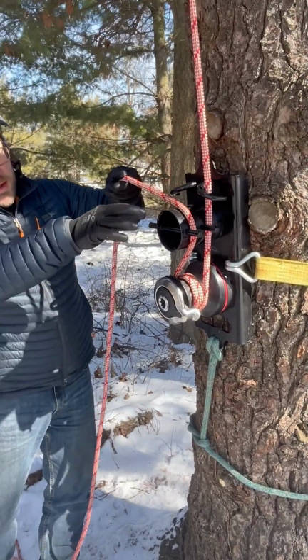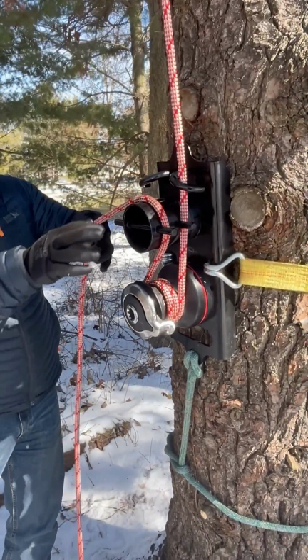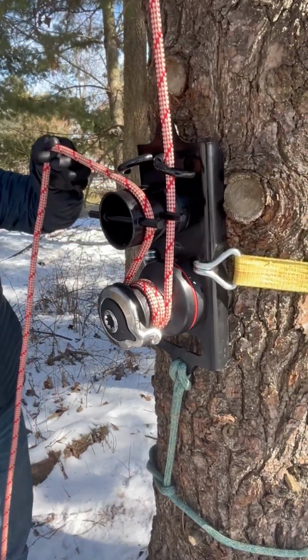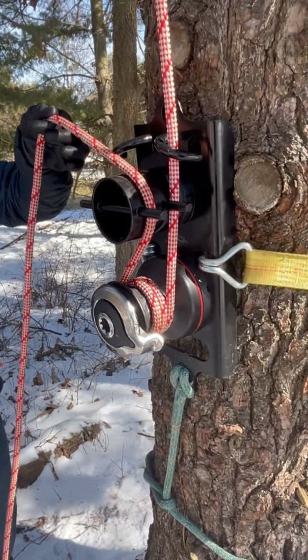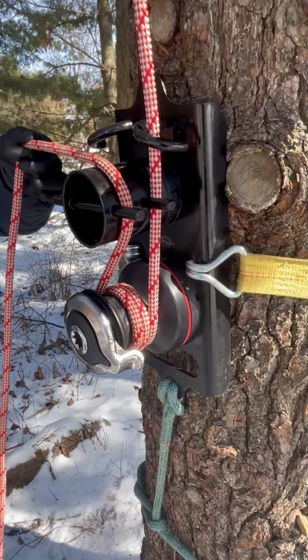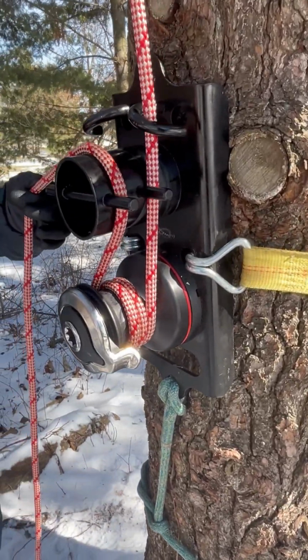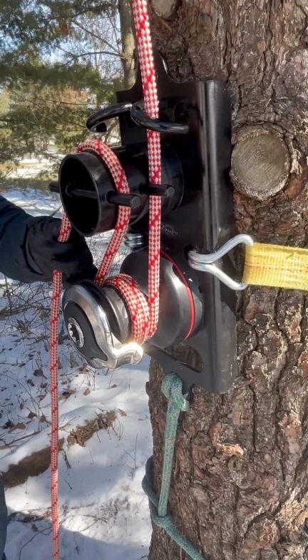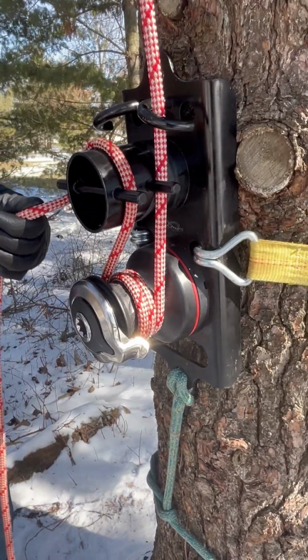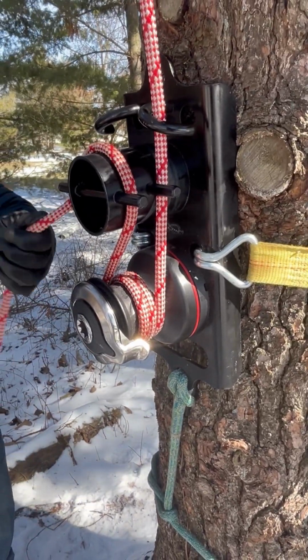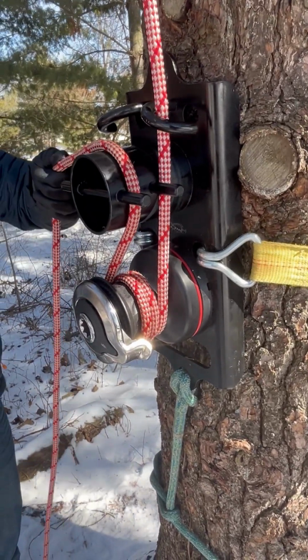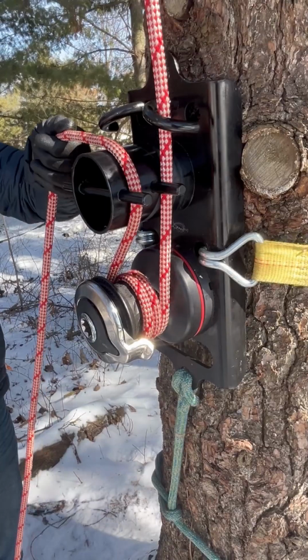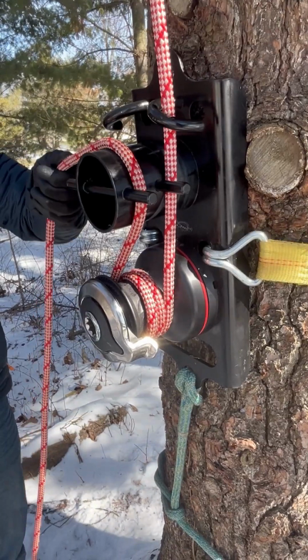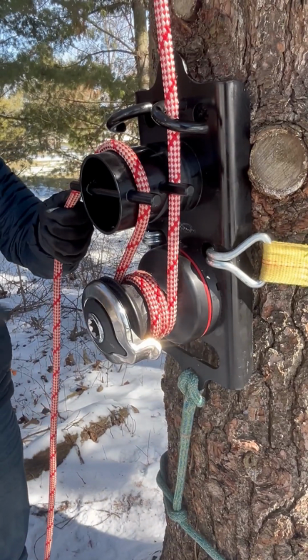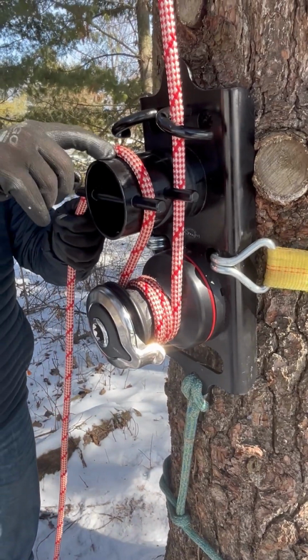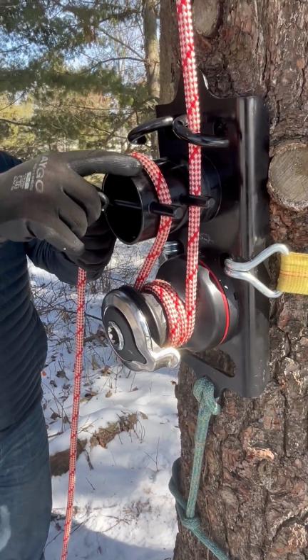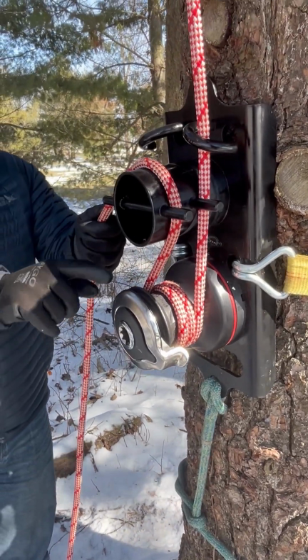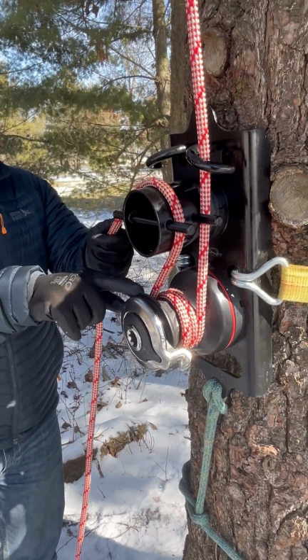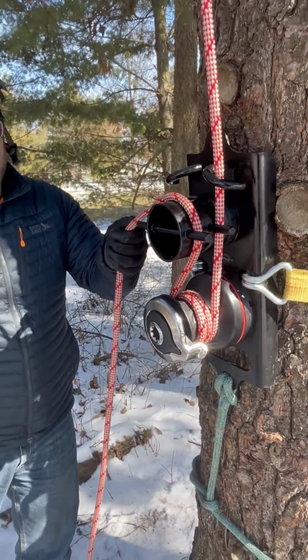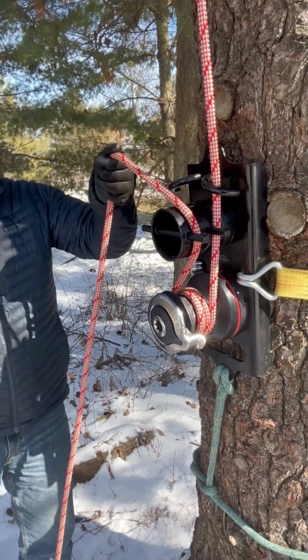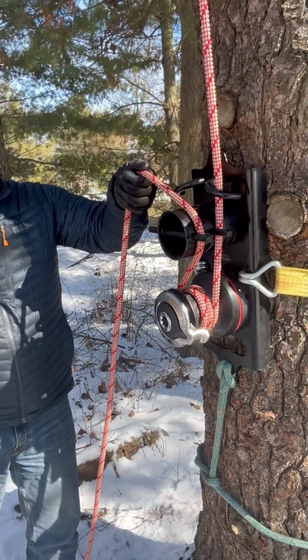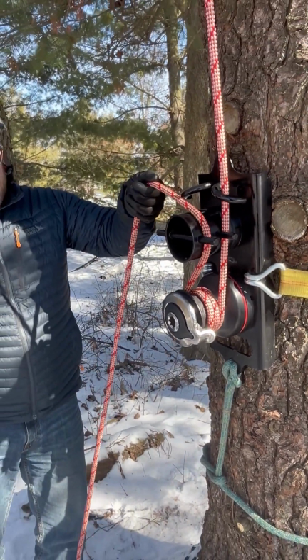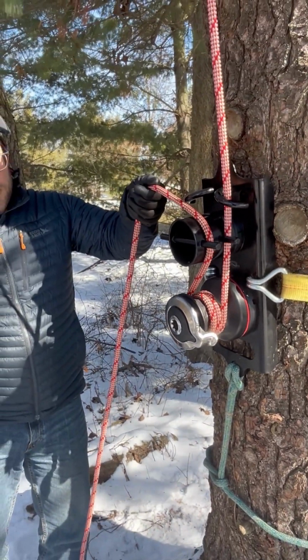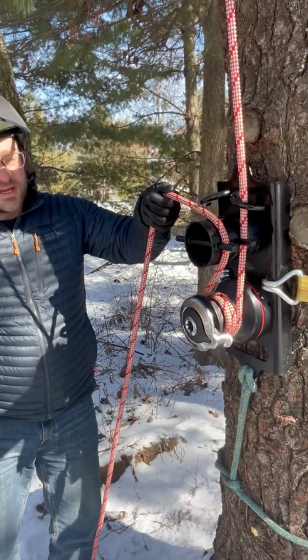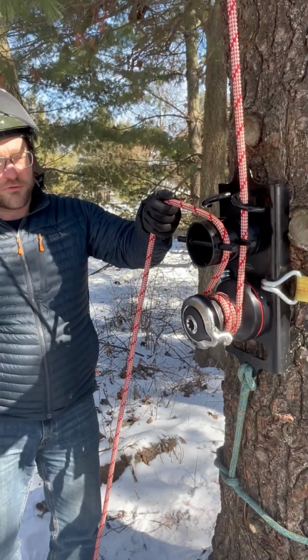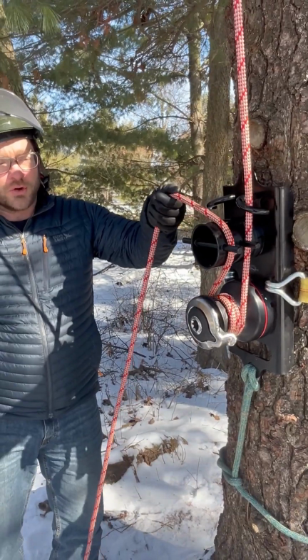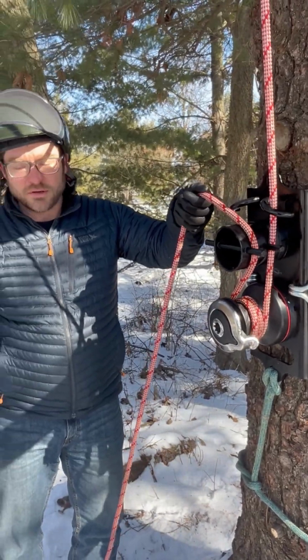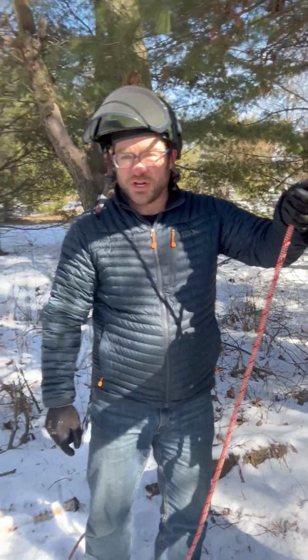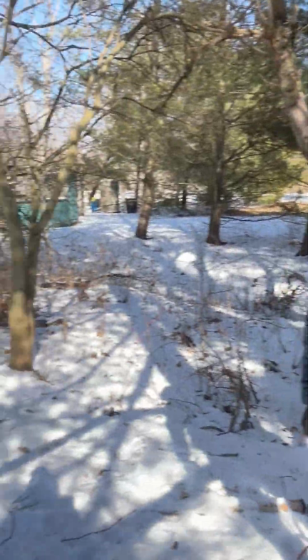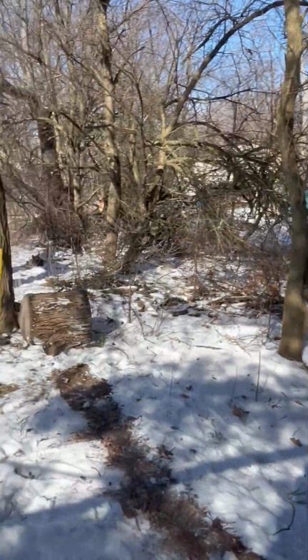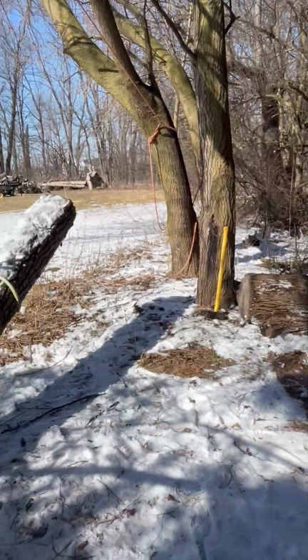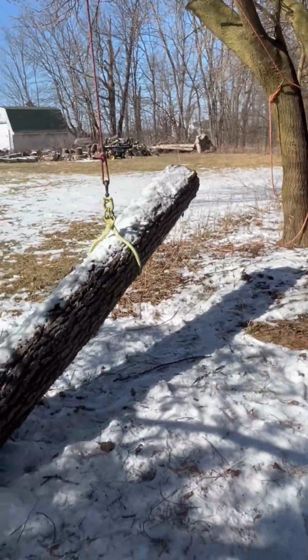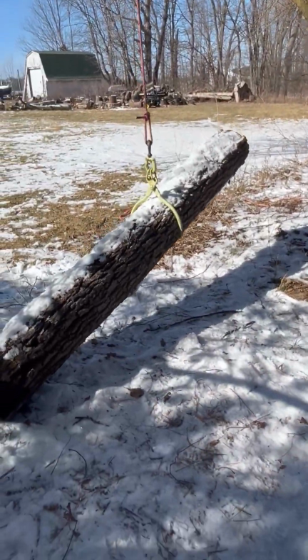Designed to be light and portable, the Holdfast rigging system combines the mechanical advantage of a self-tailing arc and winch, the strength and stability of a fixed bollard, for simultaneous lifting and lowering capabilities in one compact package.